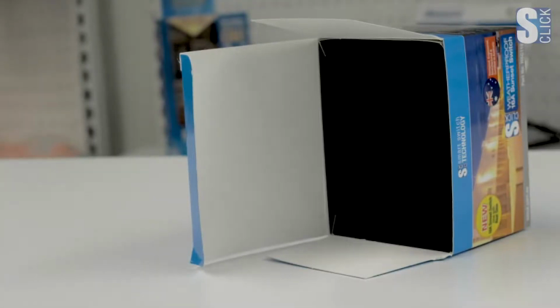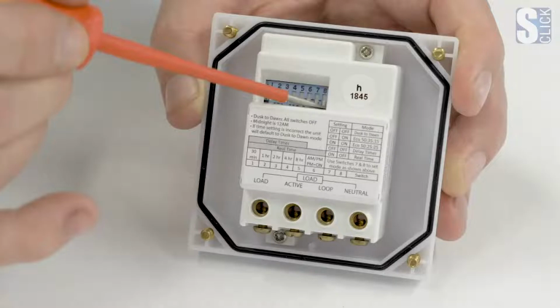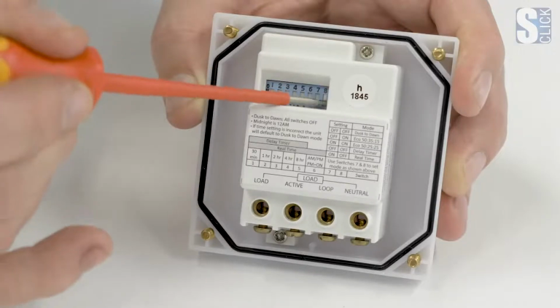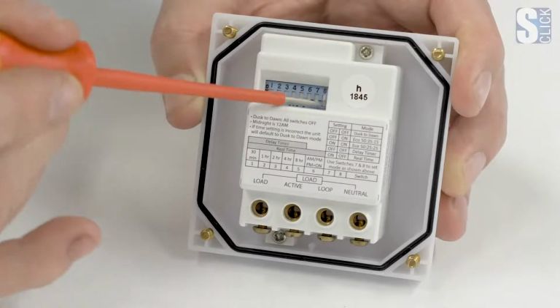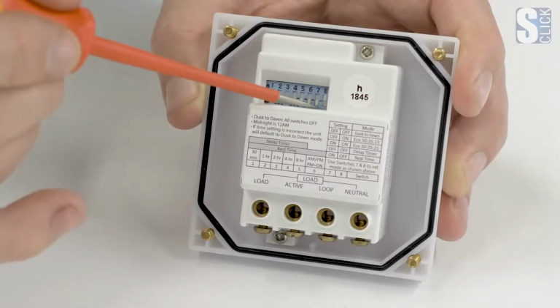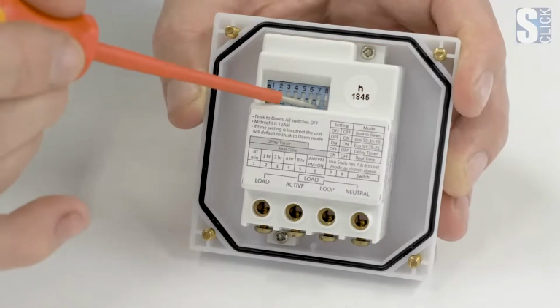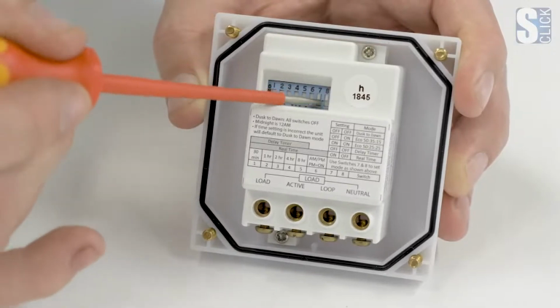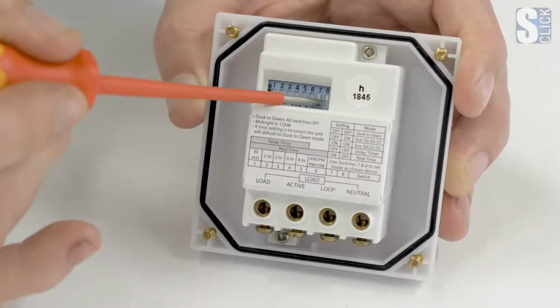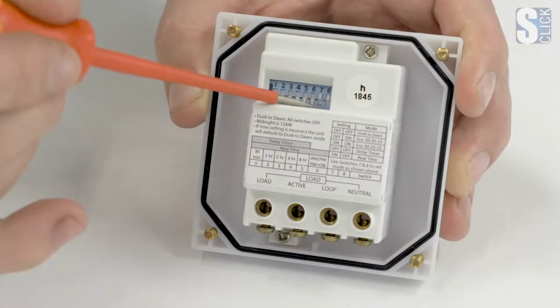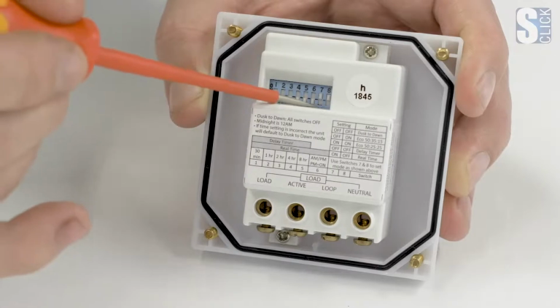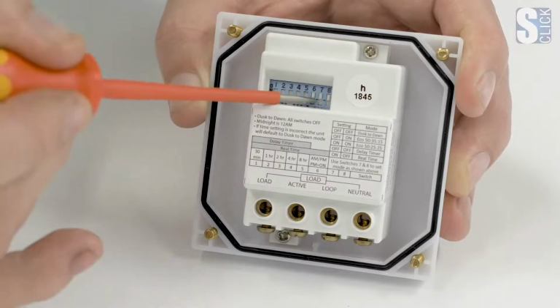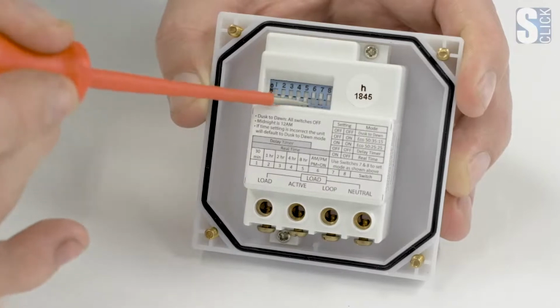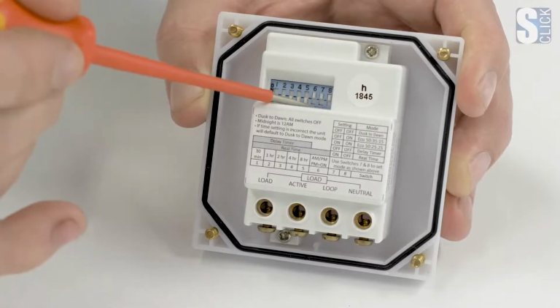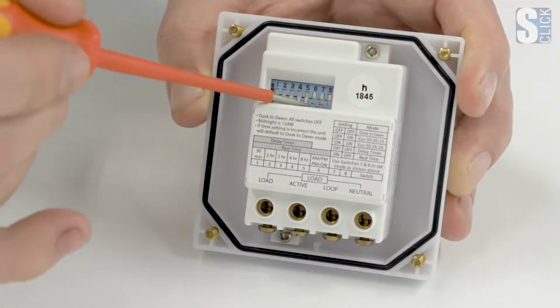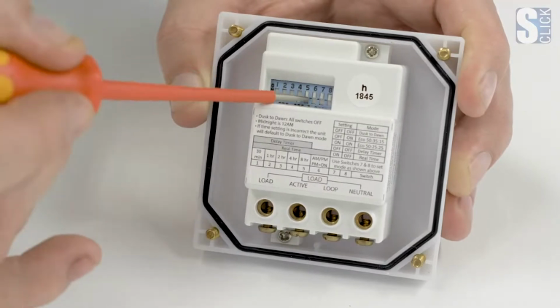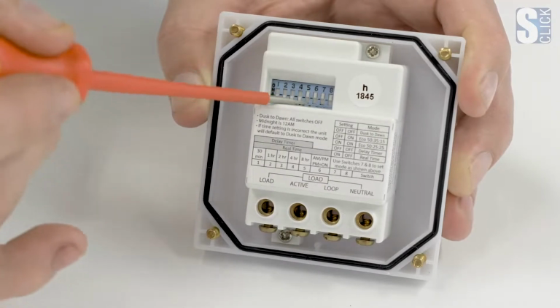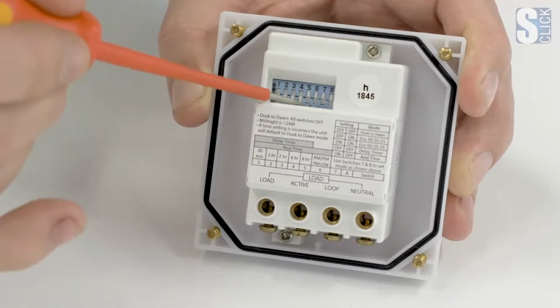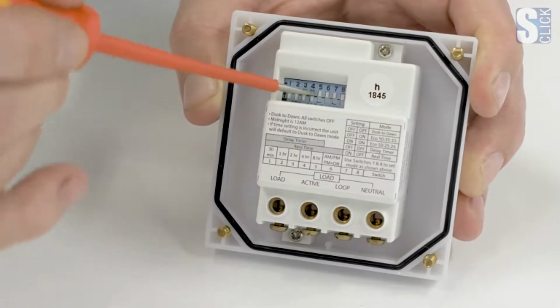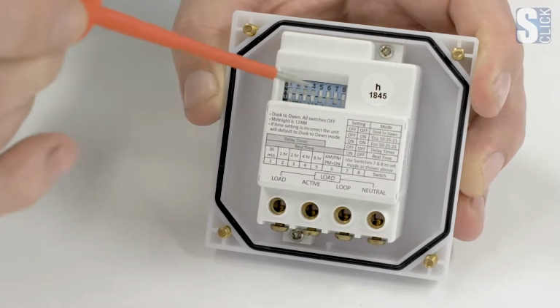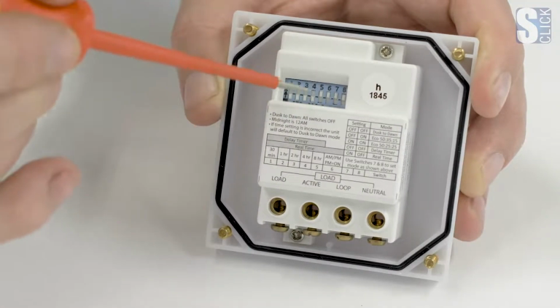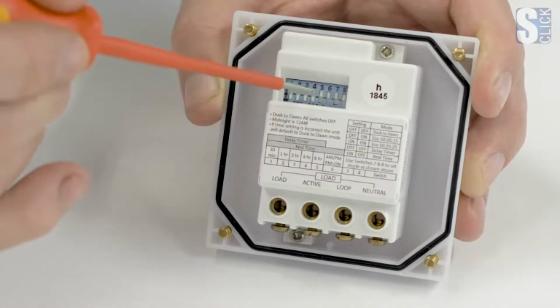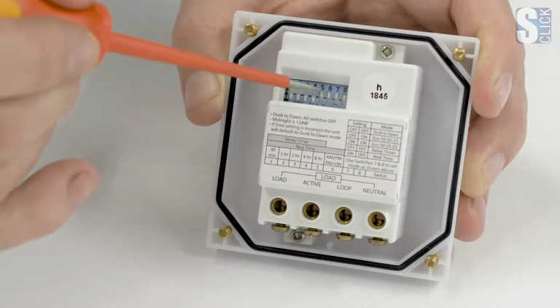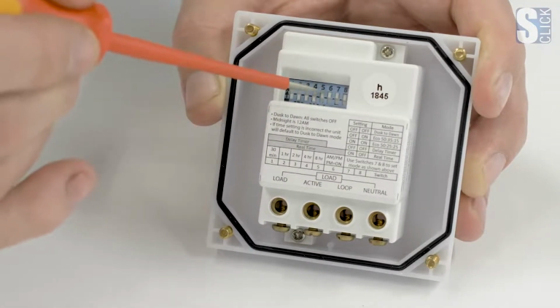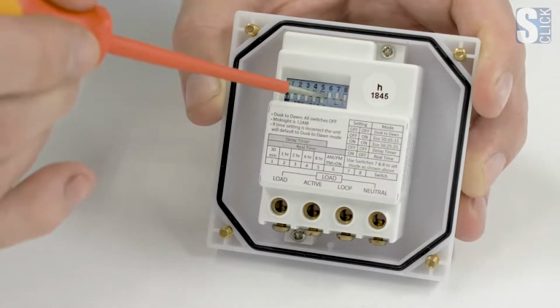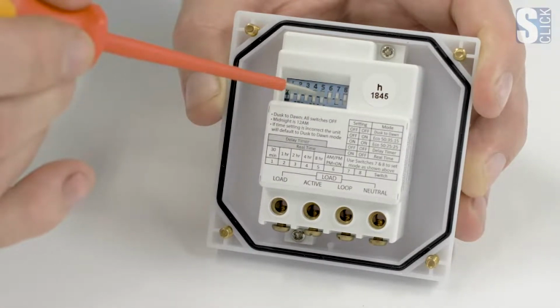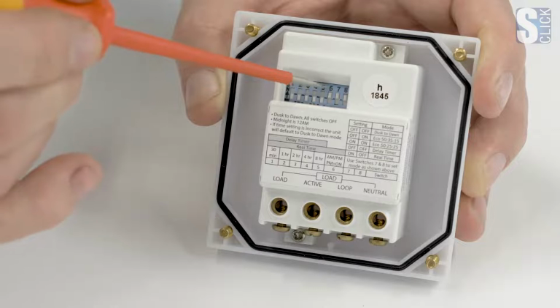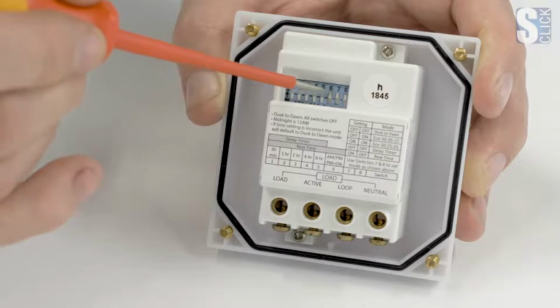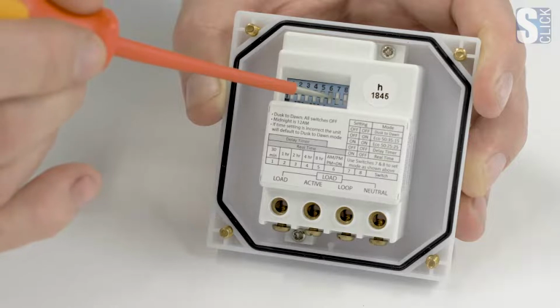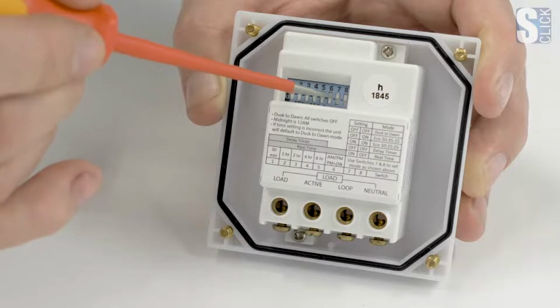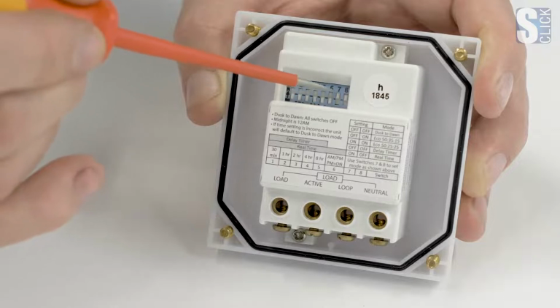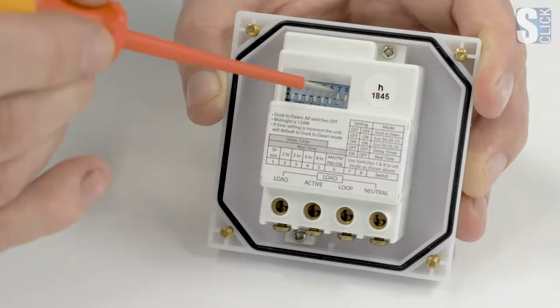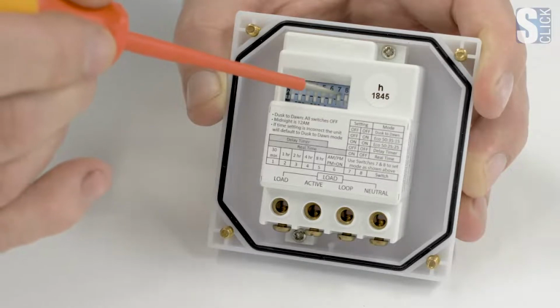To program the HSC110SS, we adjust these eight dip switches either up or down to get the correct combination of the program needed.